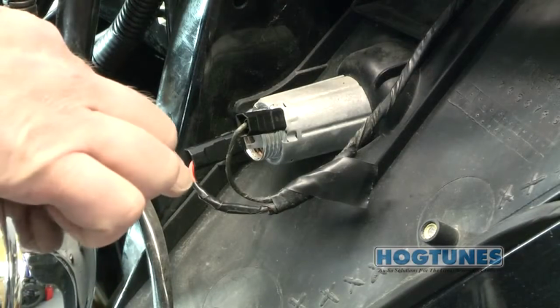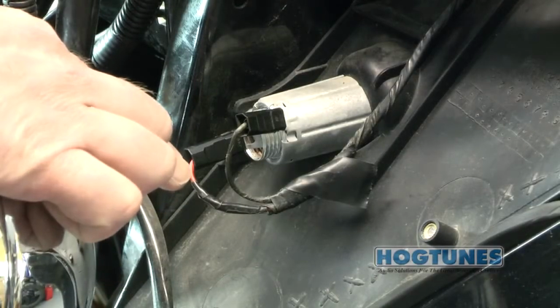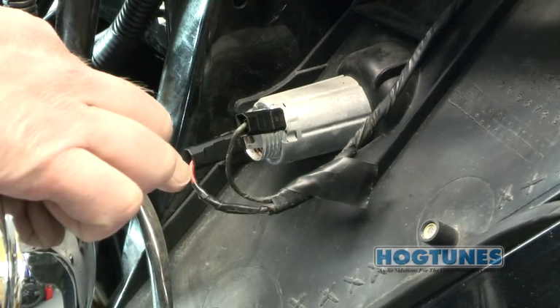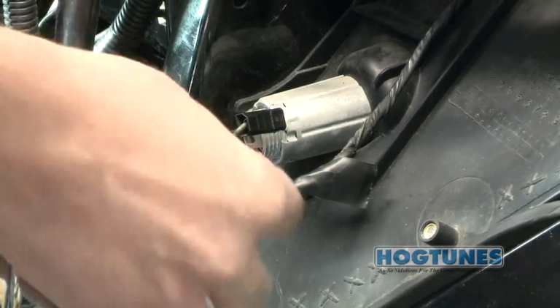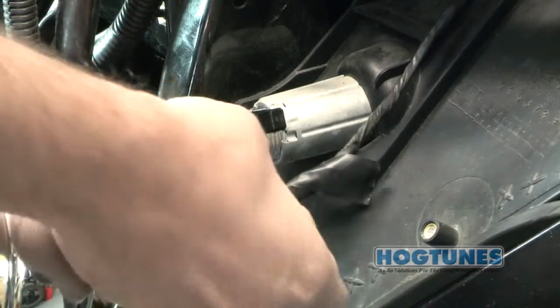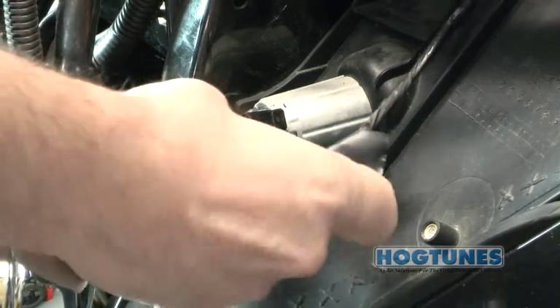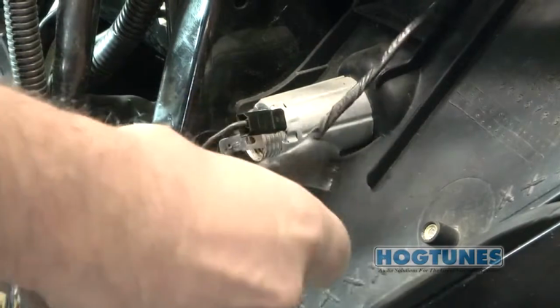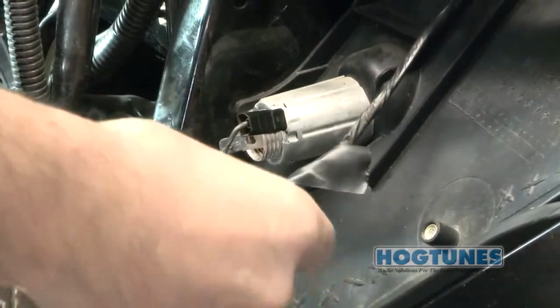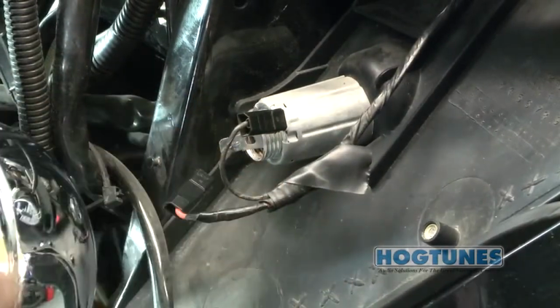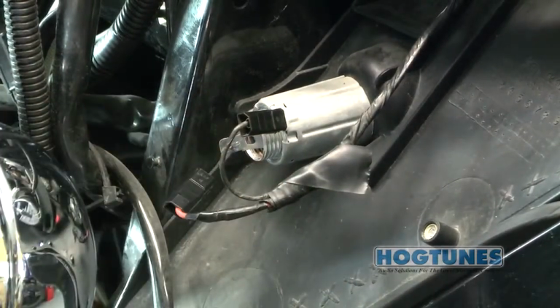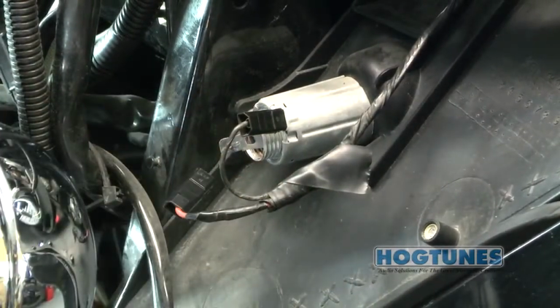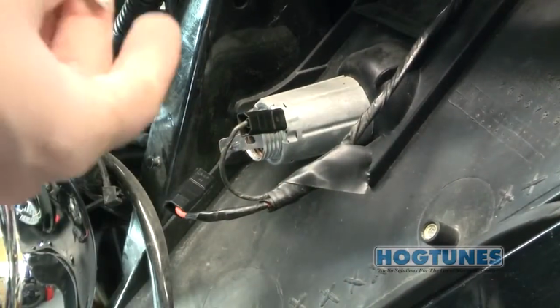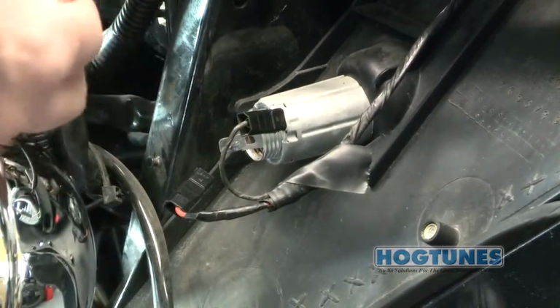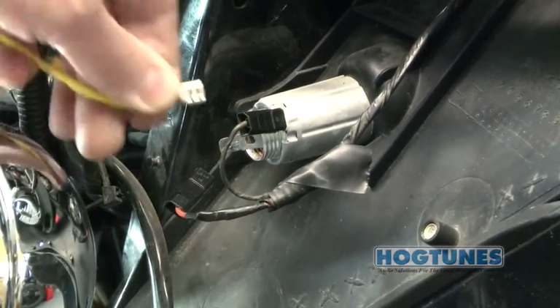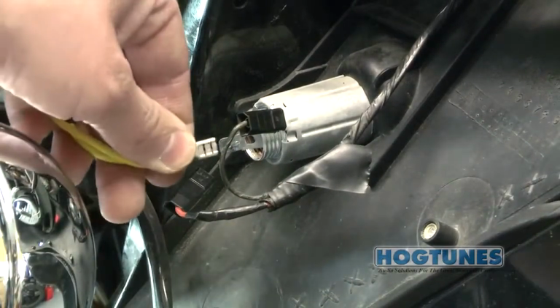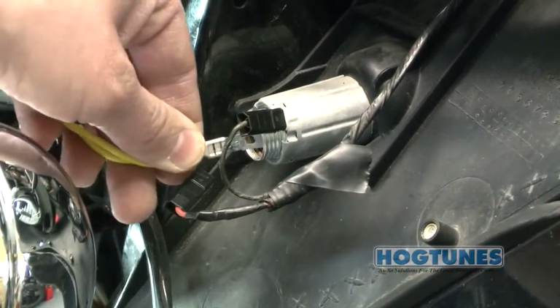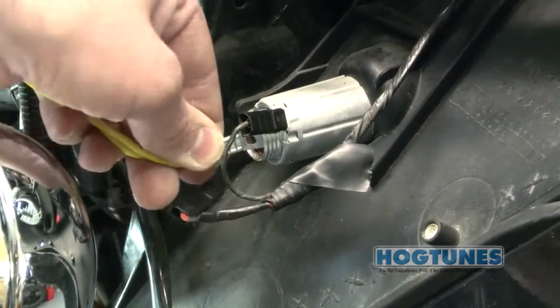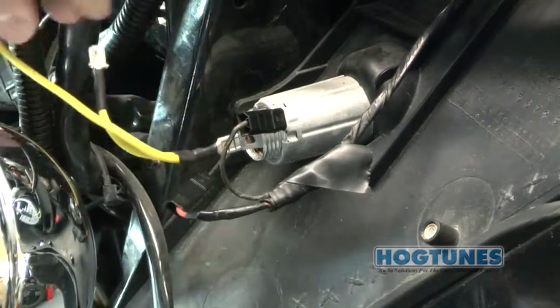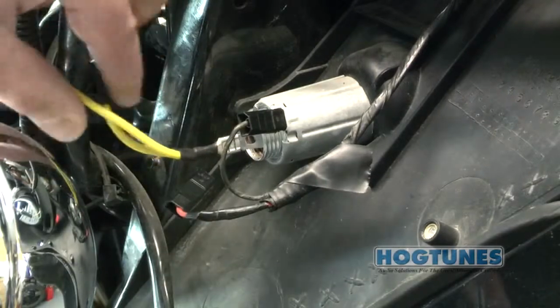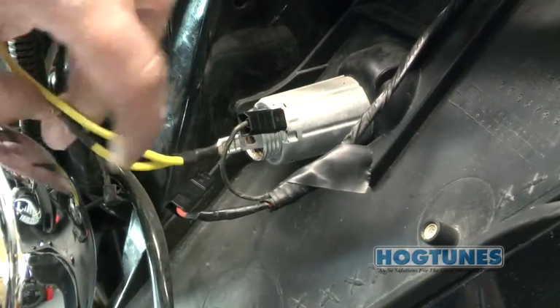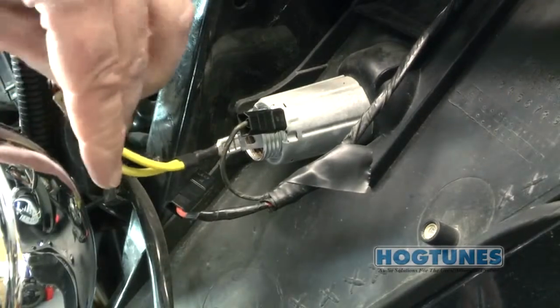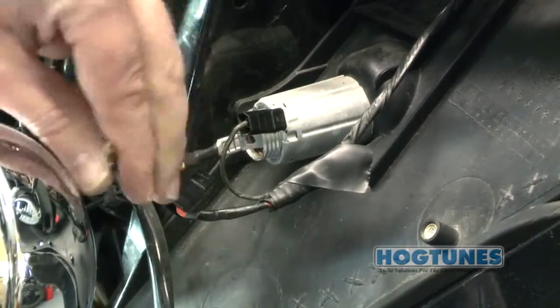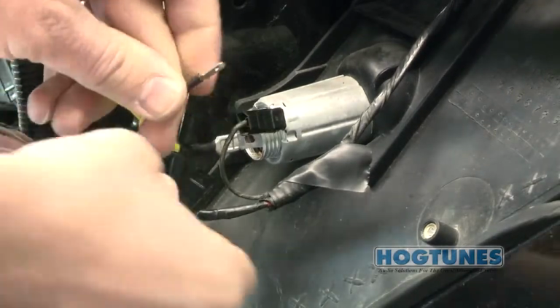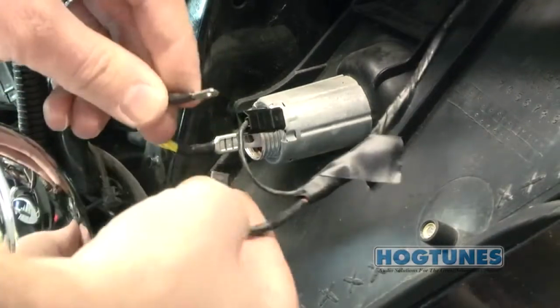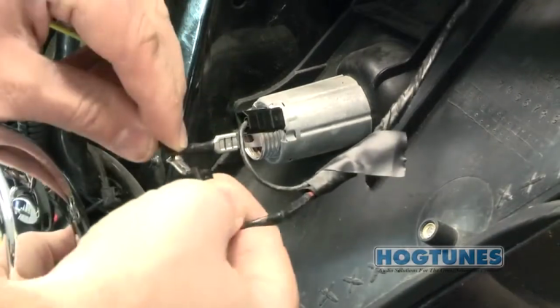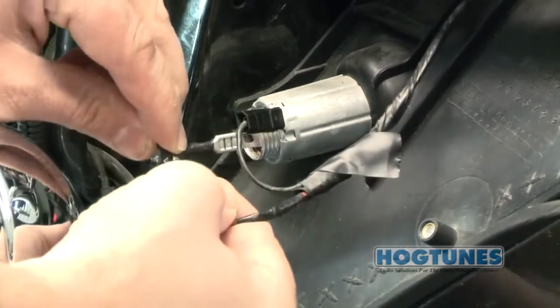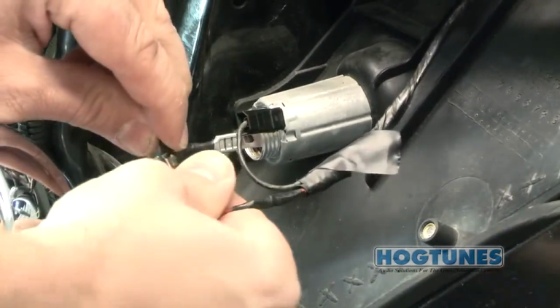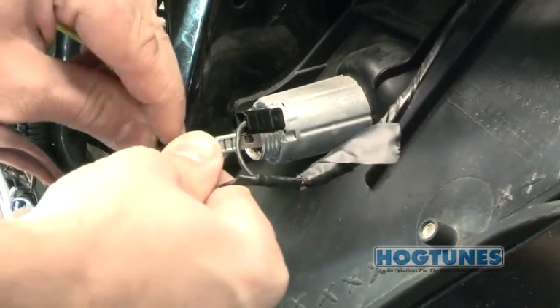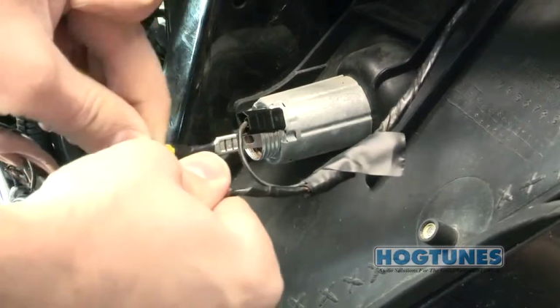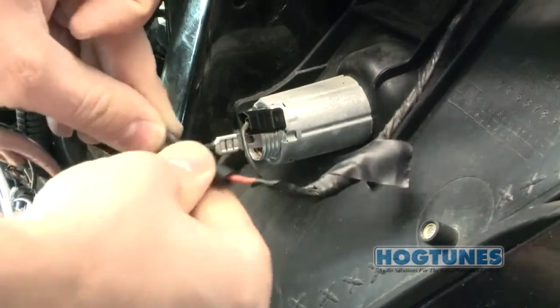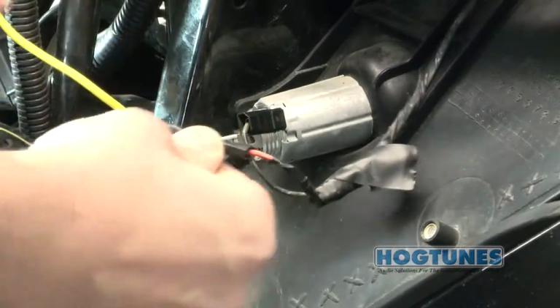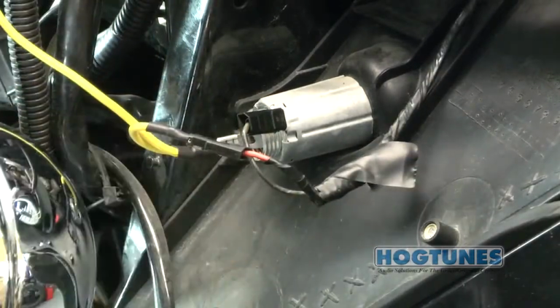At your cigarette lighter, unplug the factory orange wire. Depending on when your amp was made, you will take the yellow or orange wire on the power harness and plug its female connector directly to the bike's lighter. The factory female connector will plug into the male connector left over.